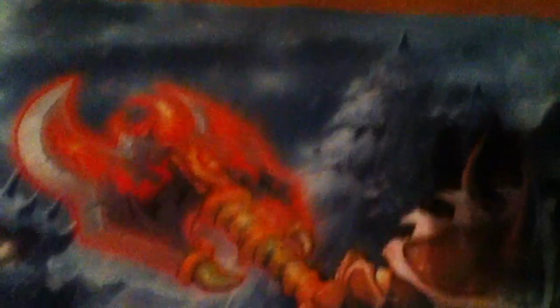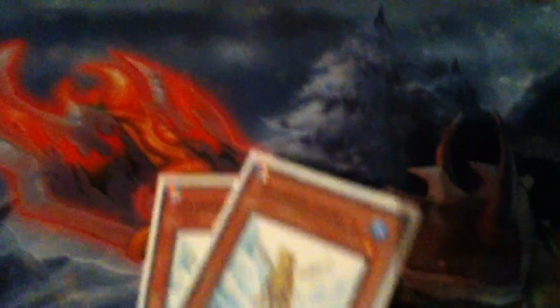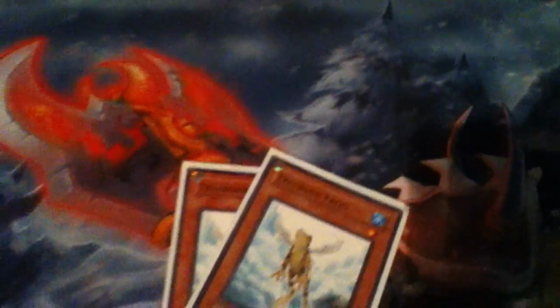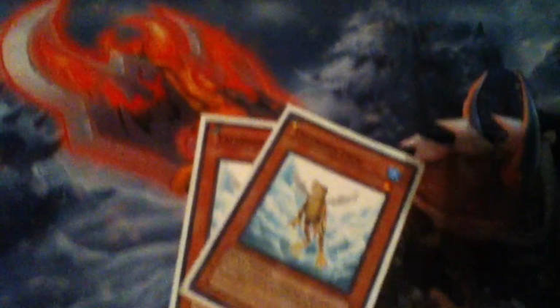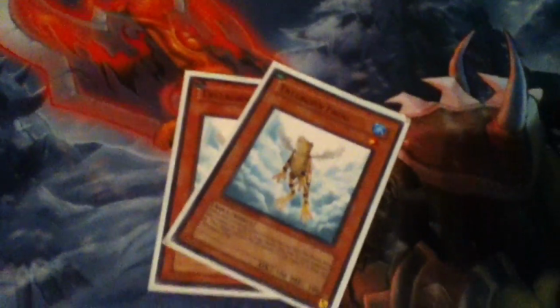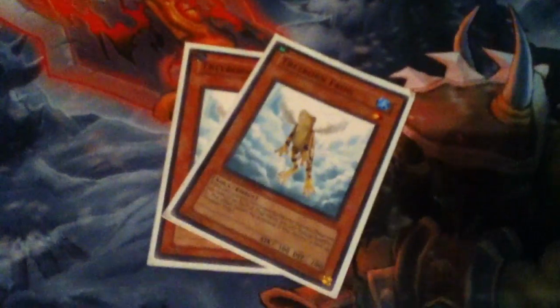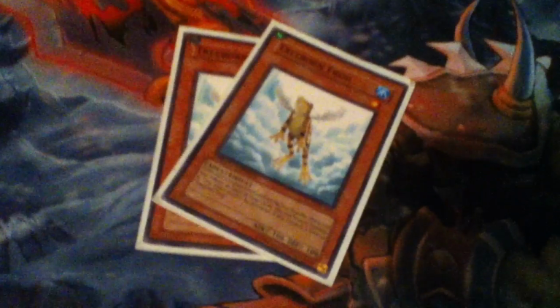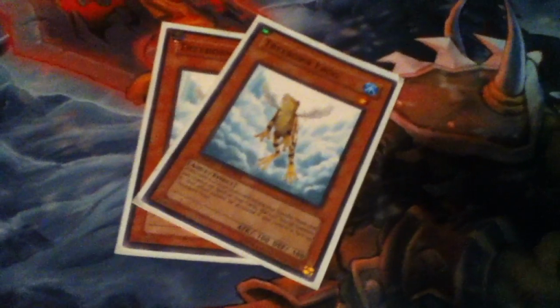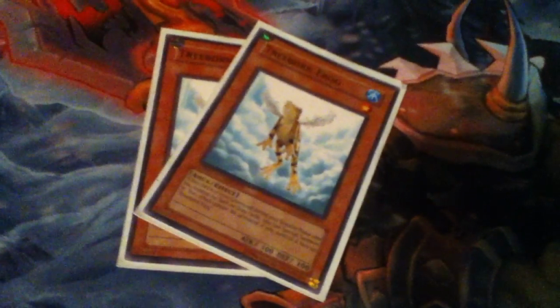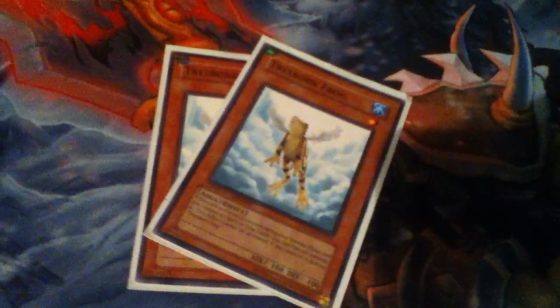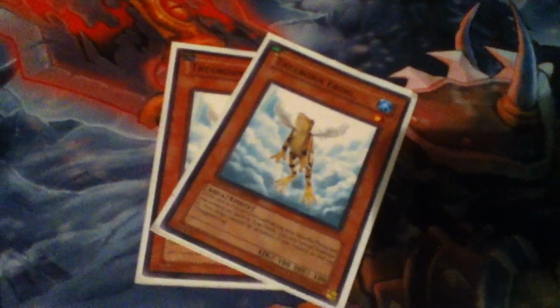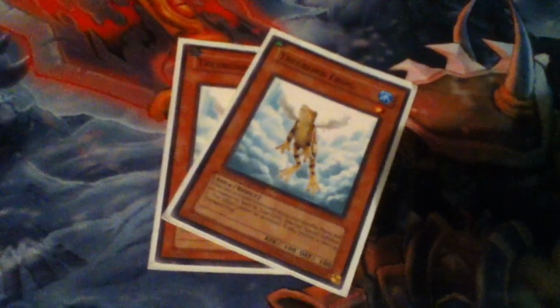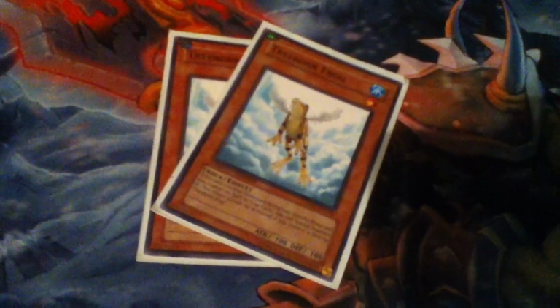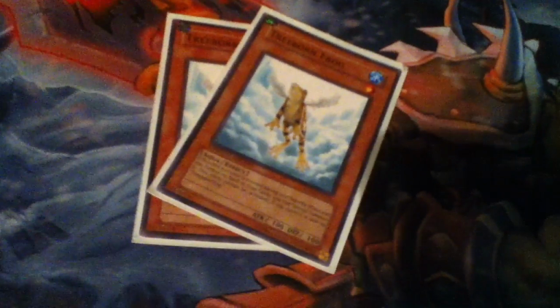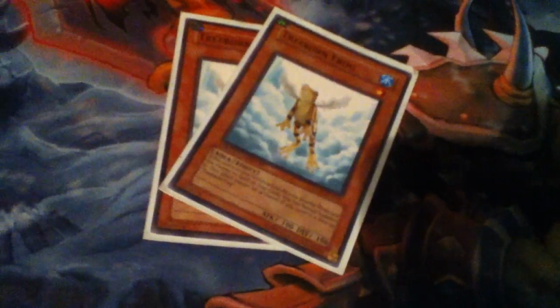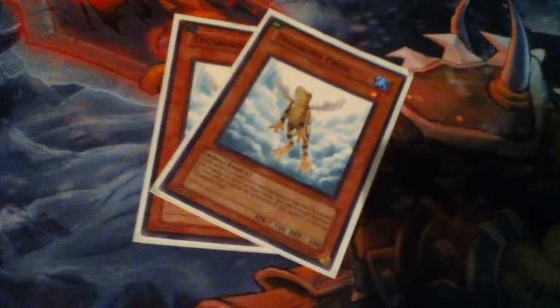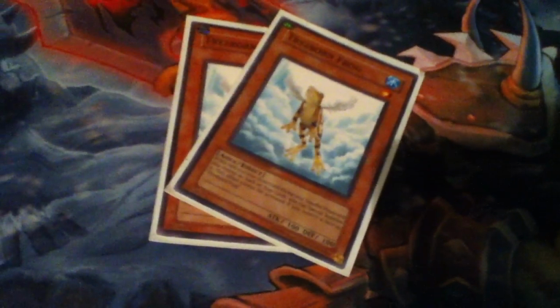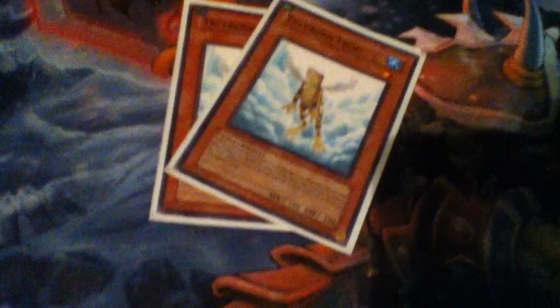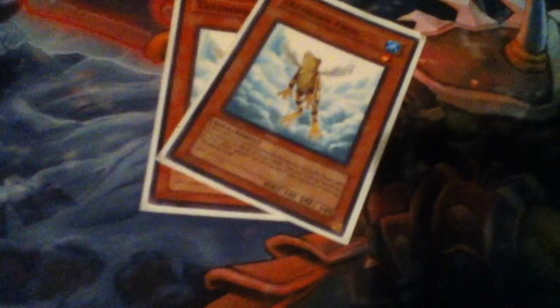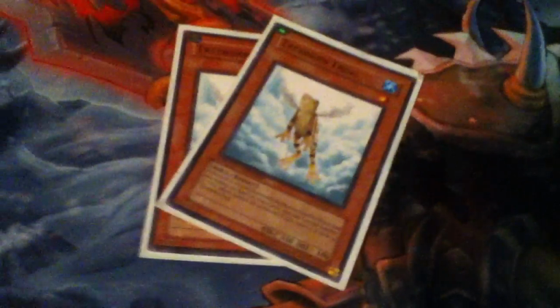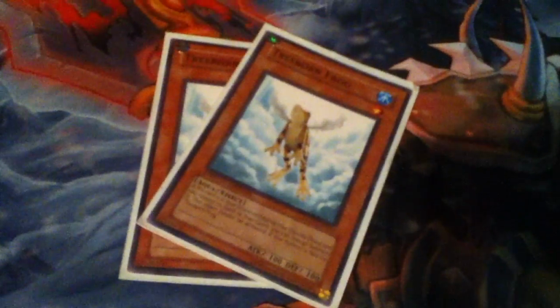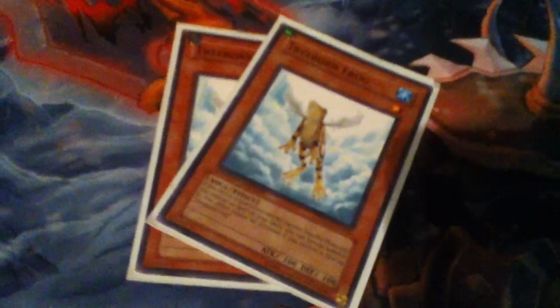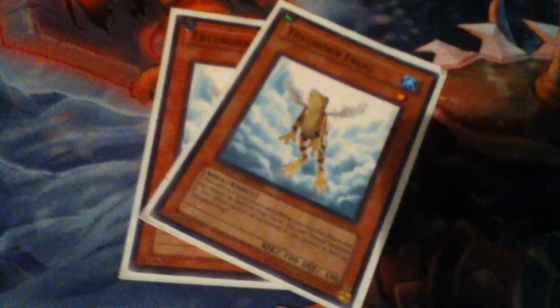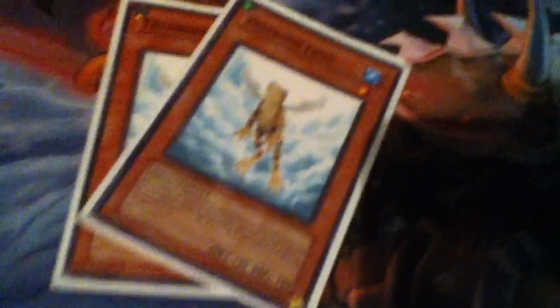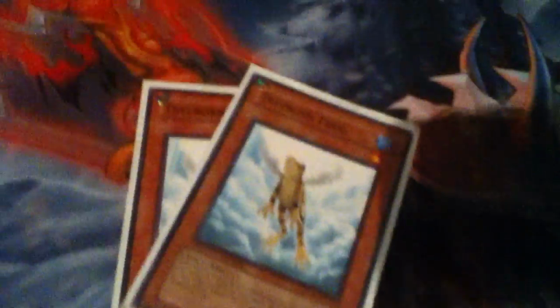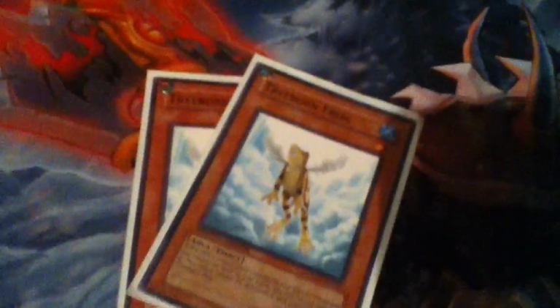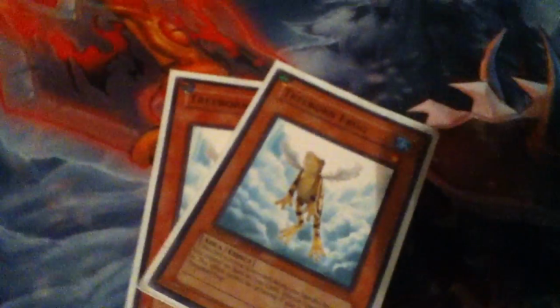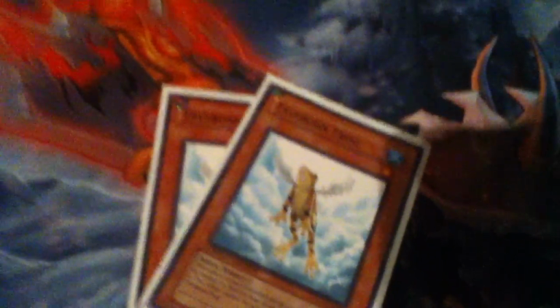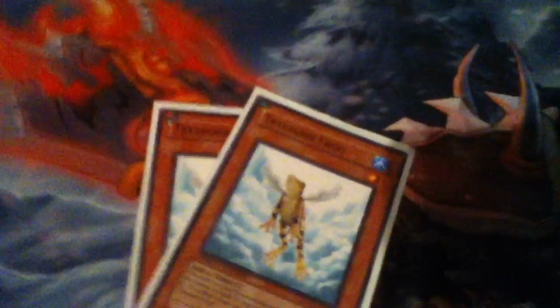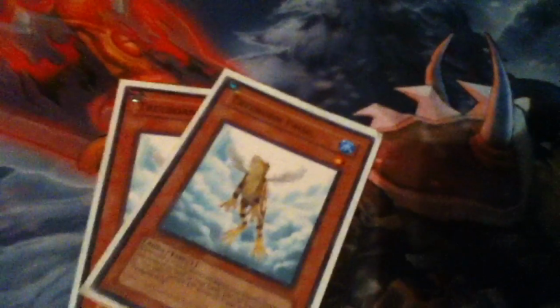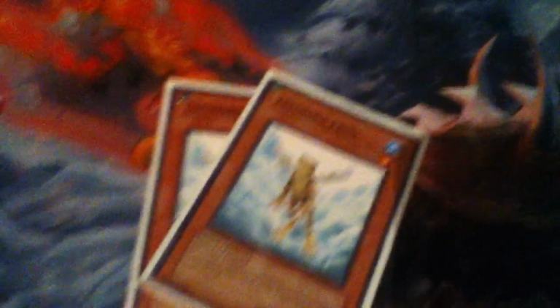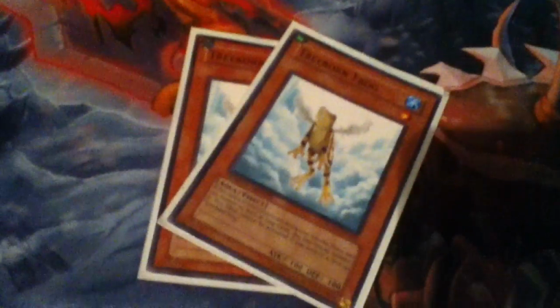Two Treeborns — it's fodder for the Monarchs and stuff. You special summon it at every standby phase, and you don't want to set too many spells or traps.